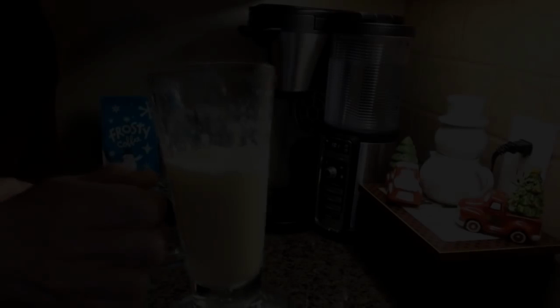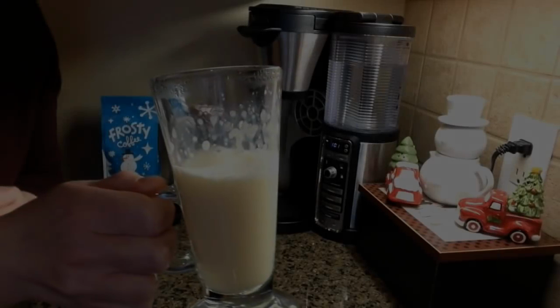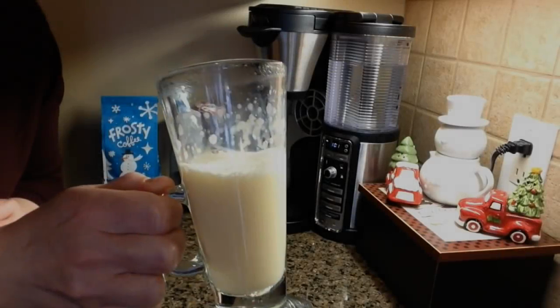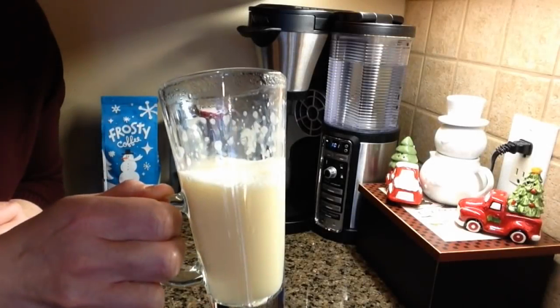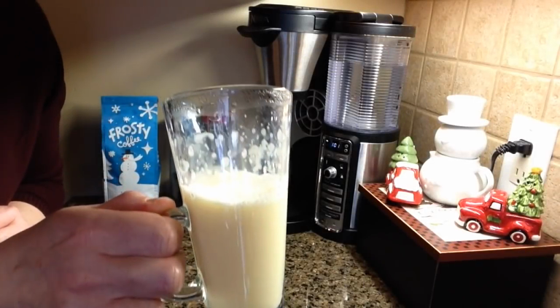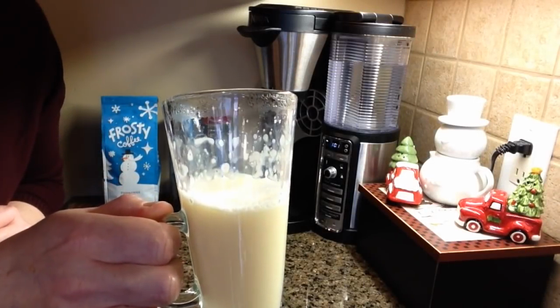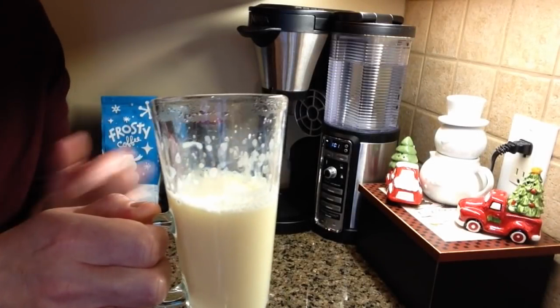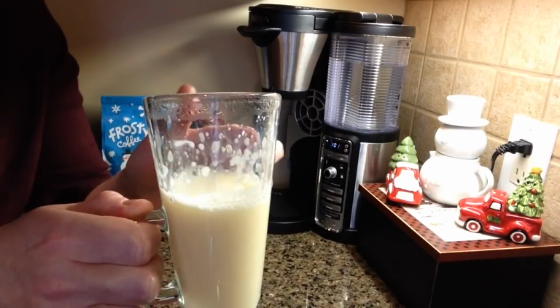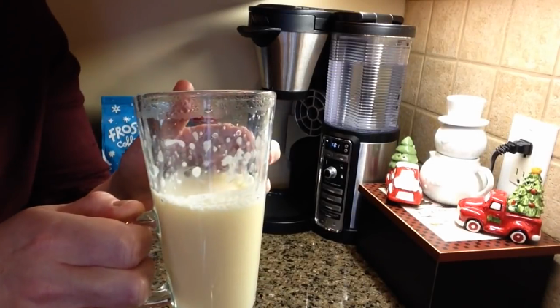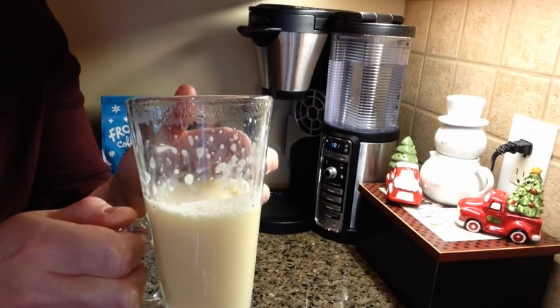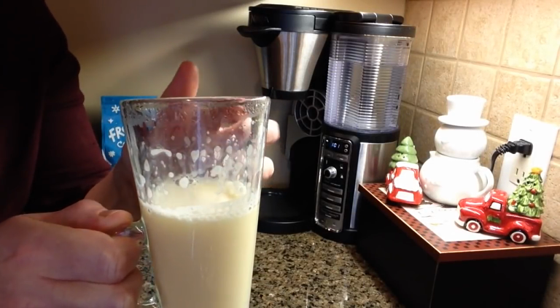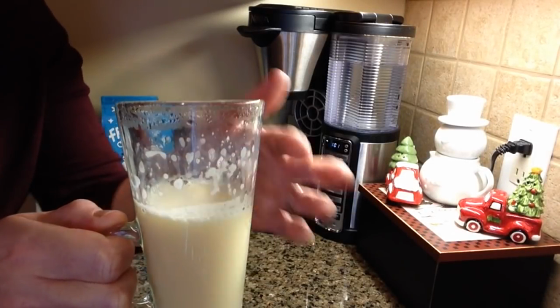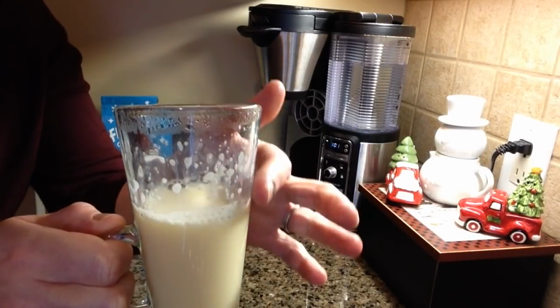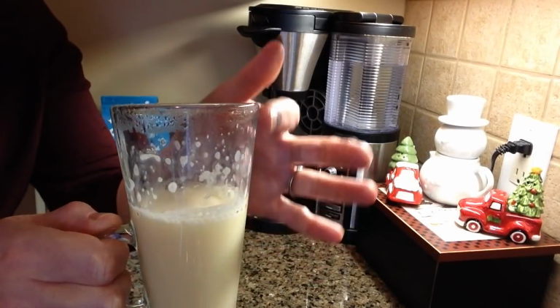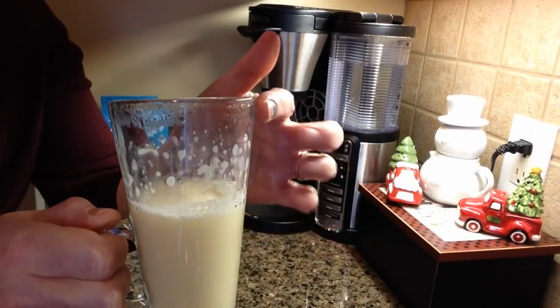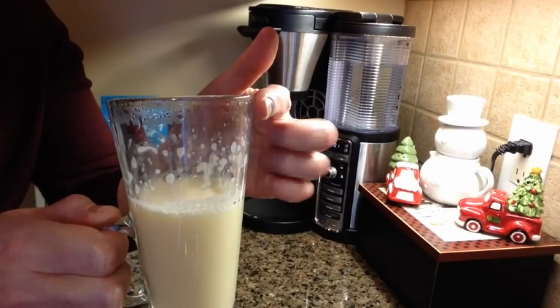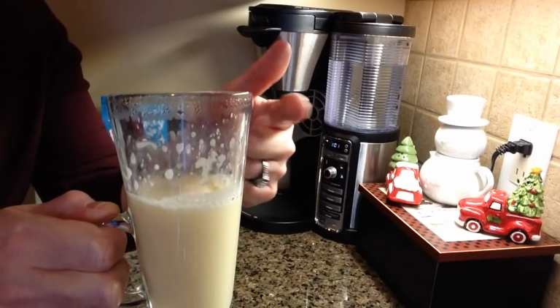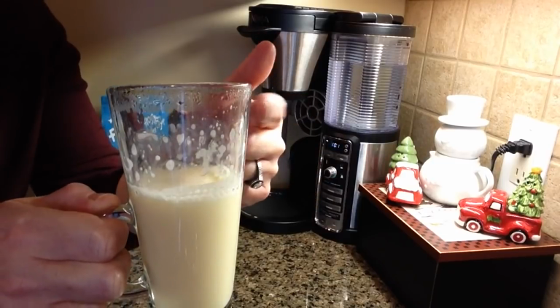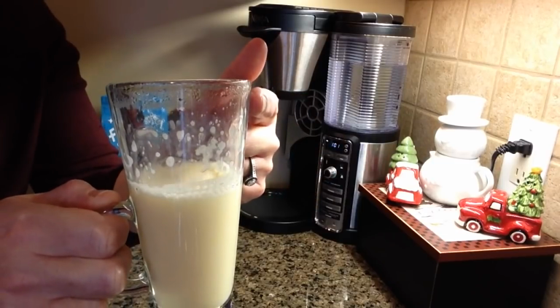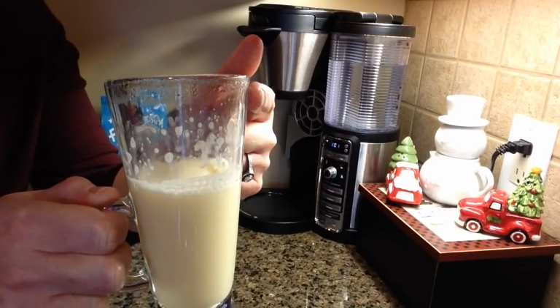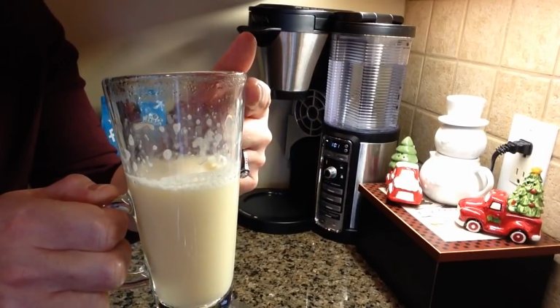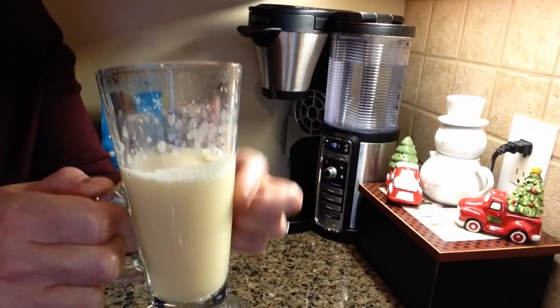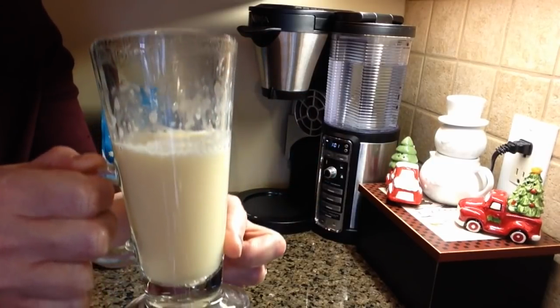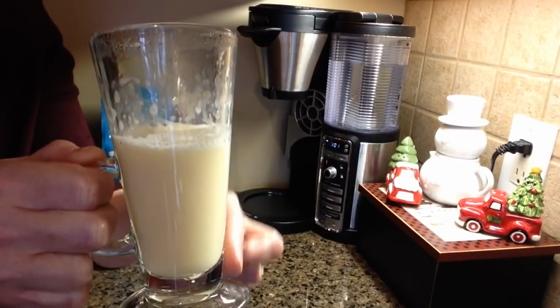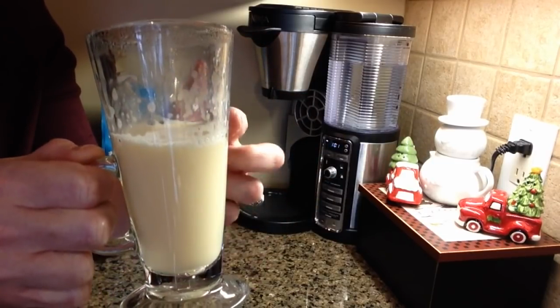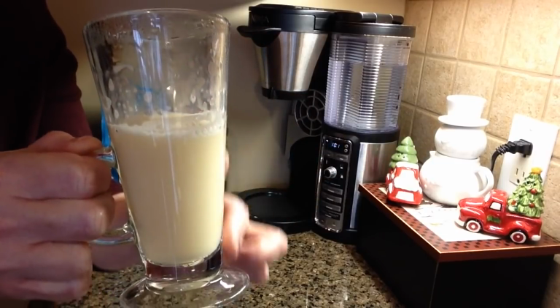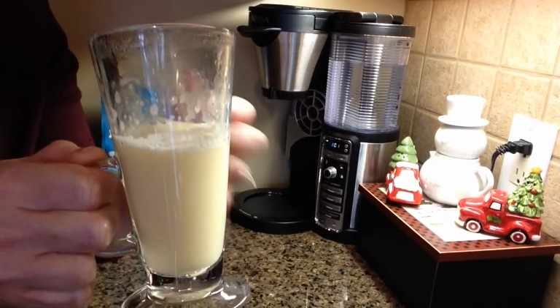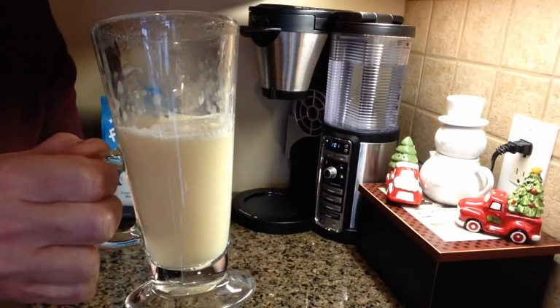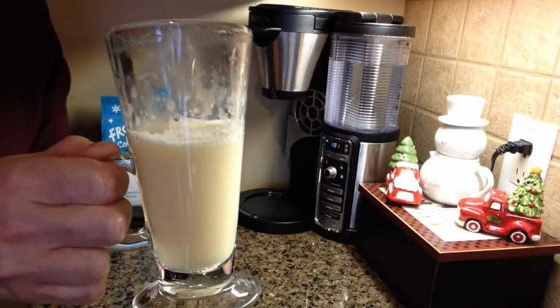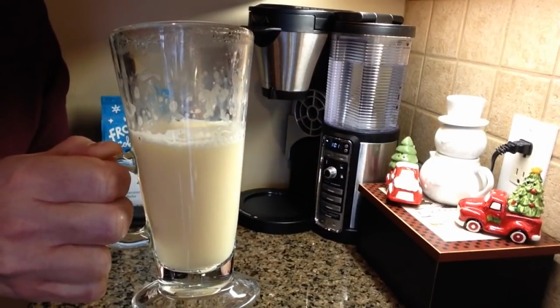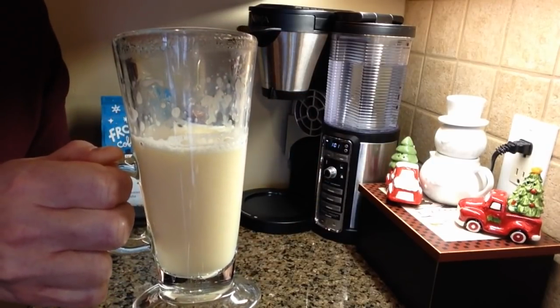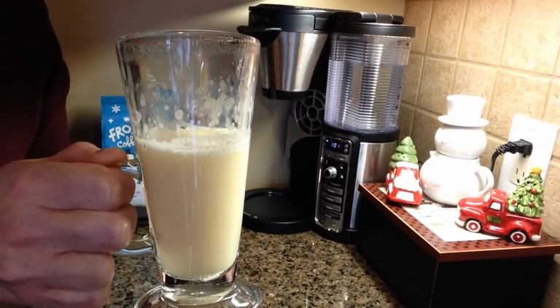Here's what it looks like straight out of the microwave — see how it came all the way up to the top but didn't boil over, and it's nice and frothy already. It looks yummy.